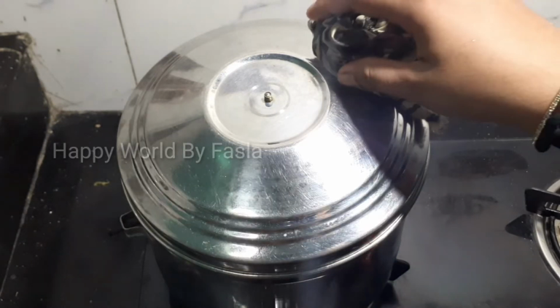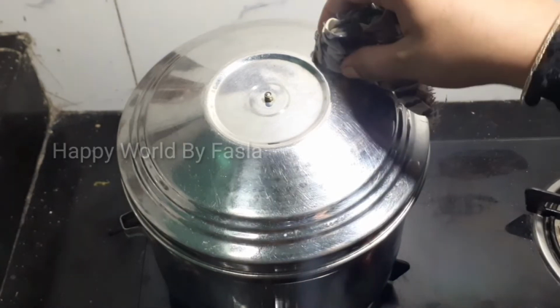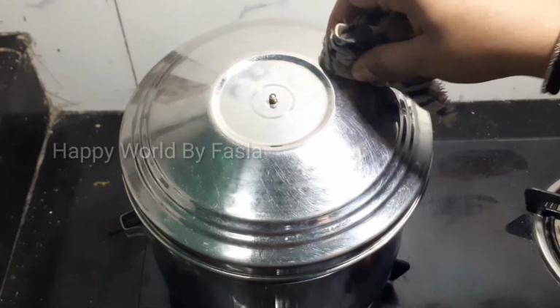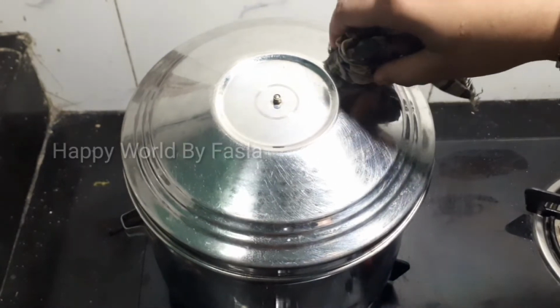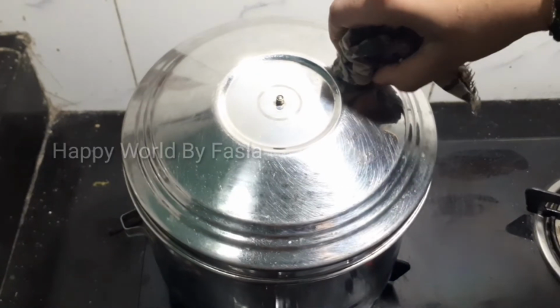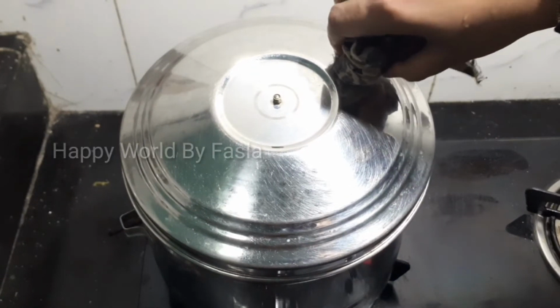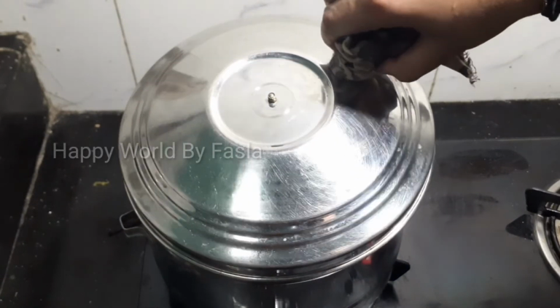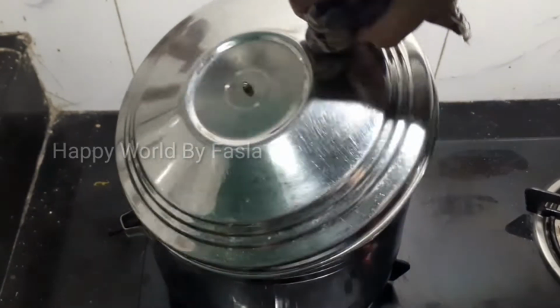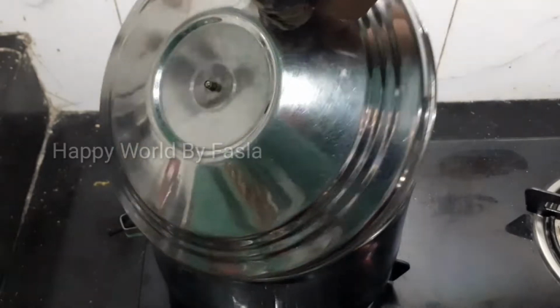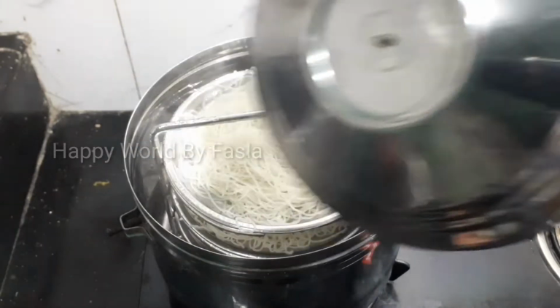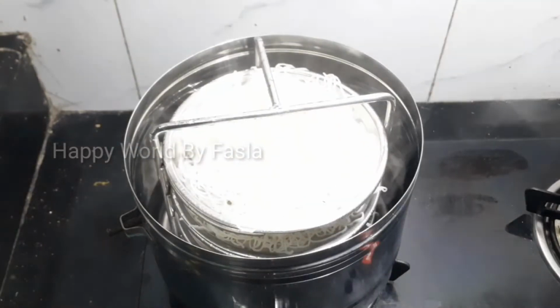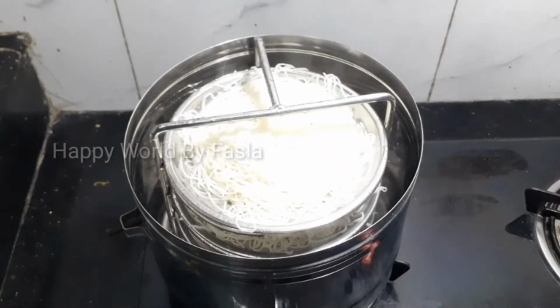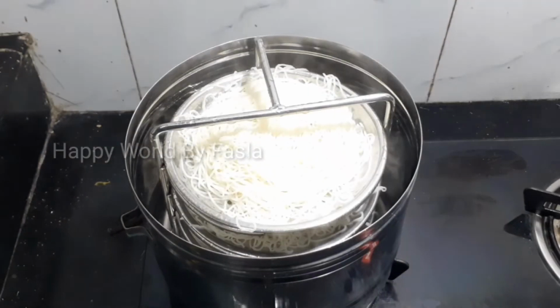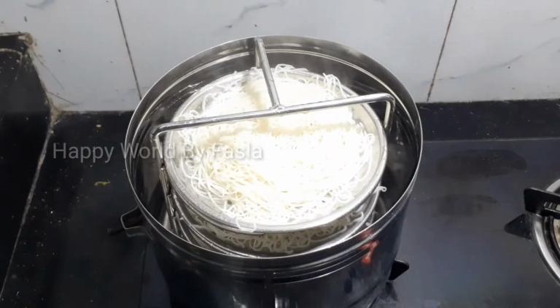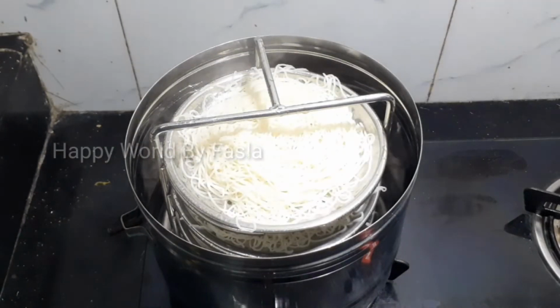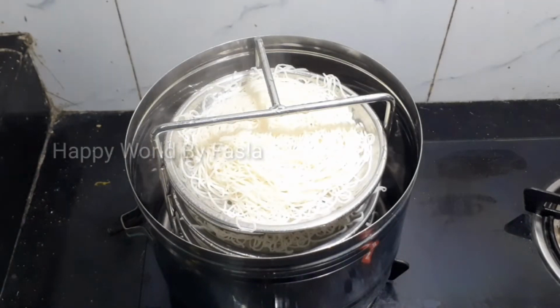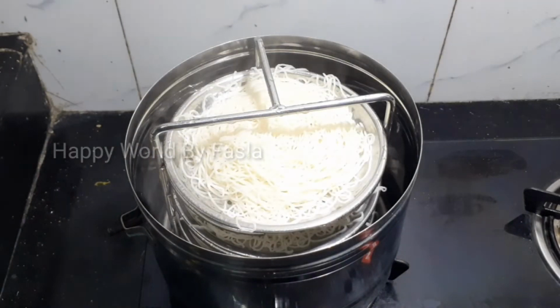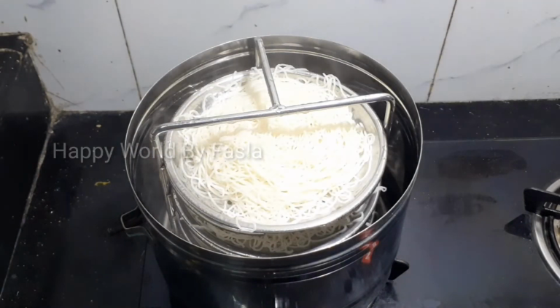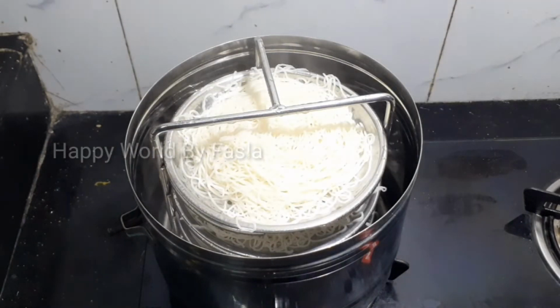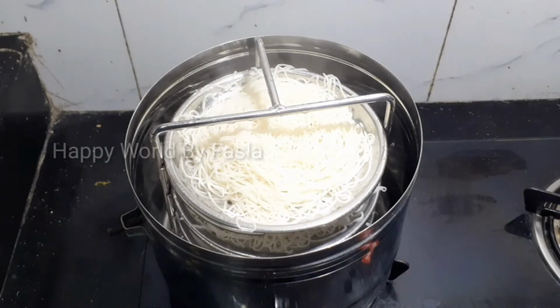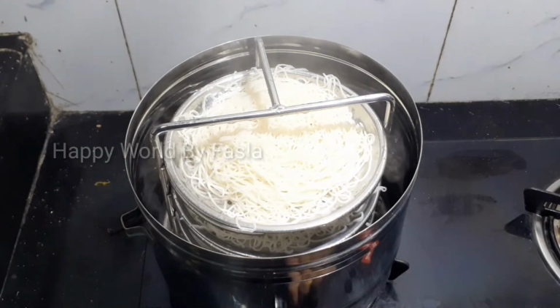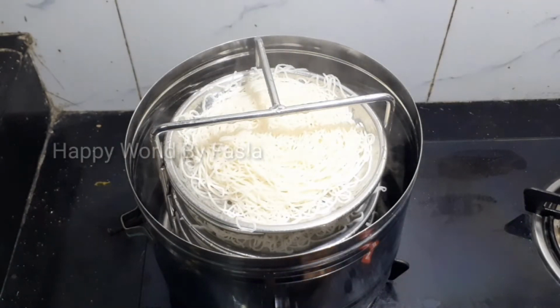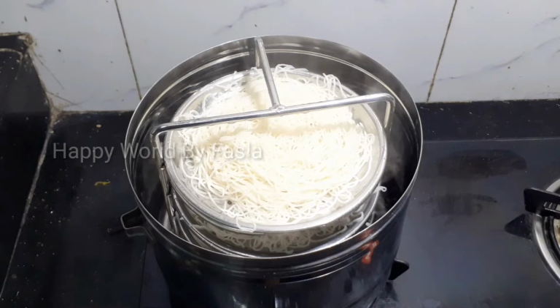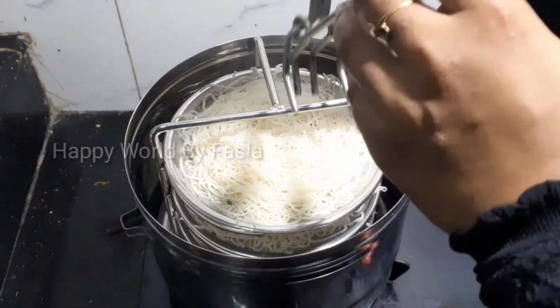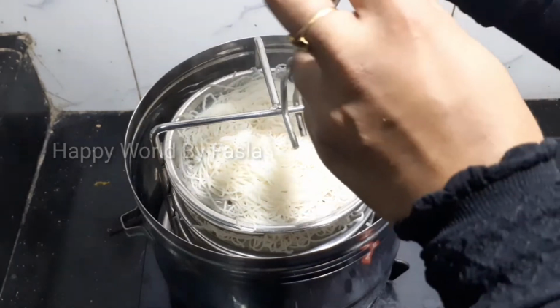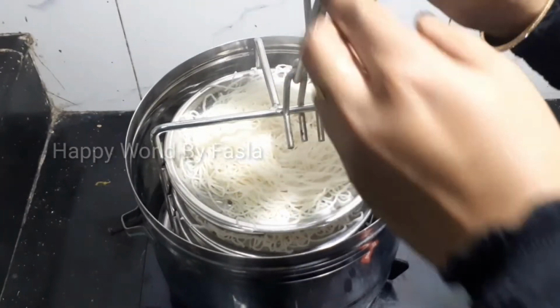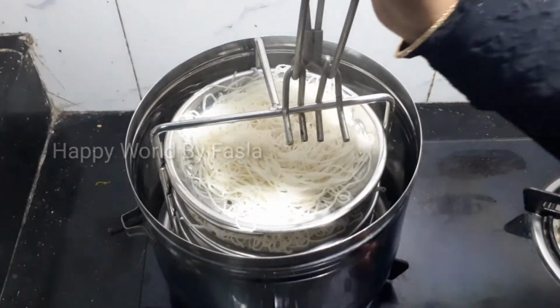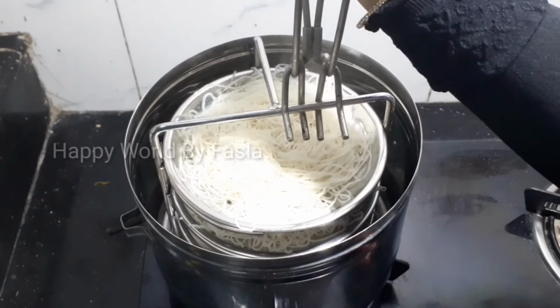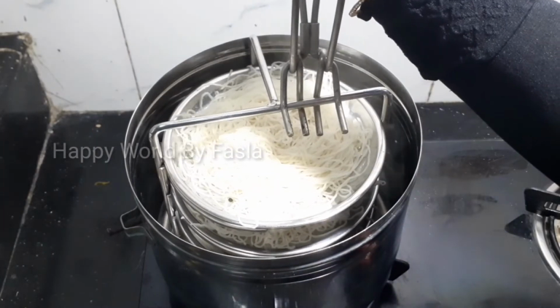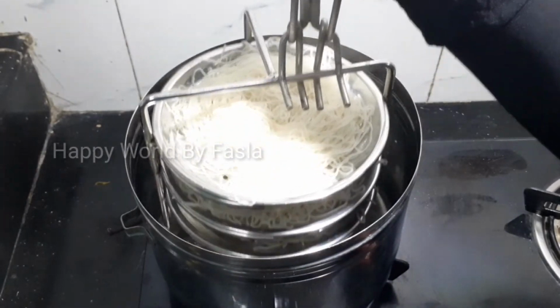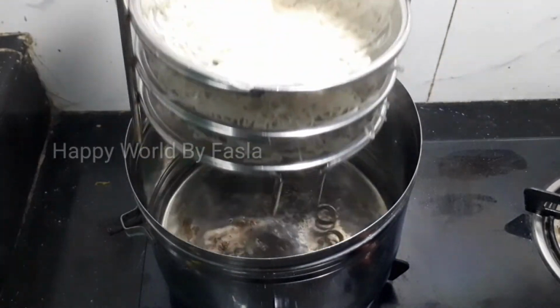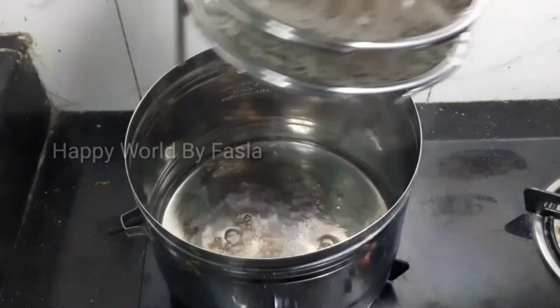Now add the cook. If this is 5 minutes, add 1 minute to the cook. So this is the cook.